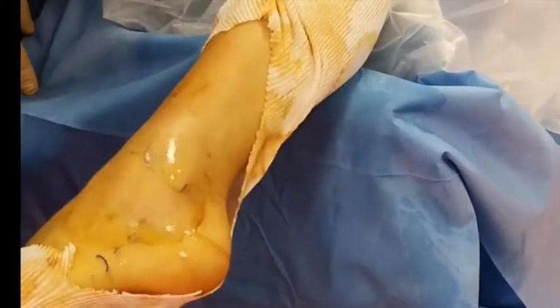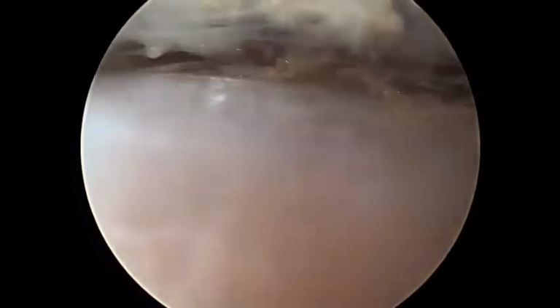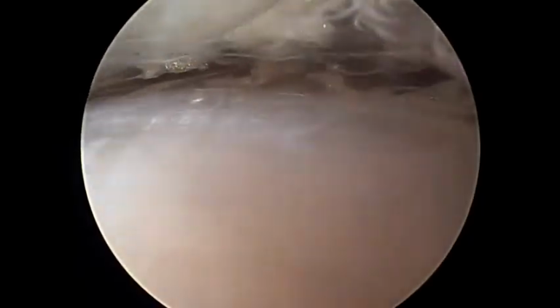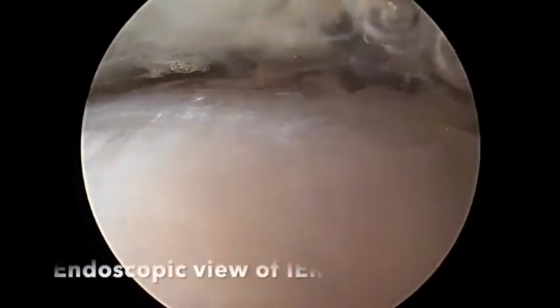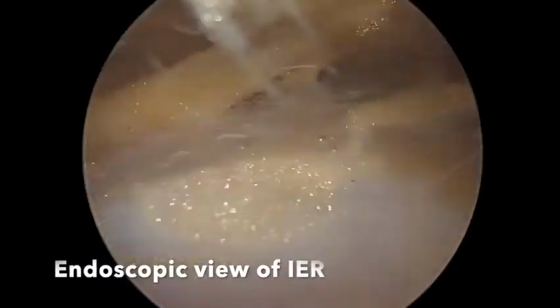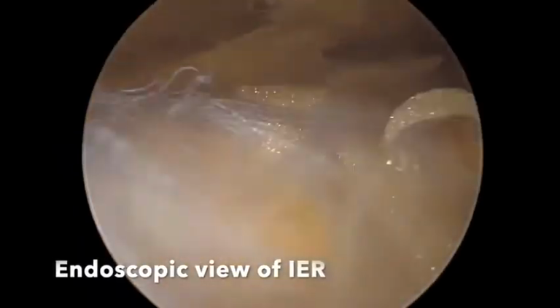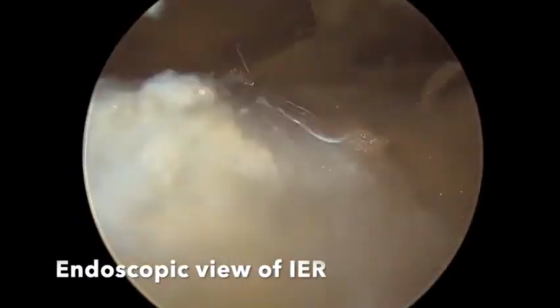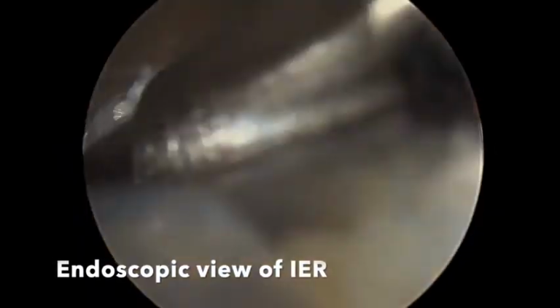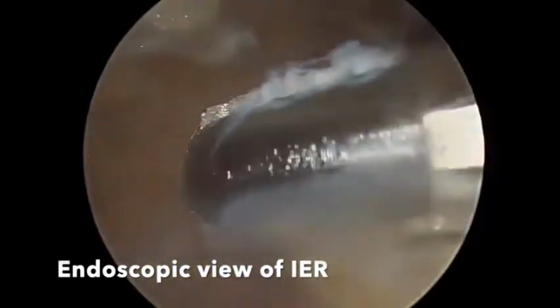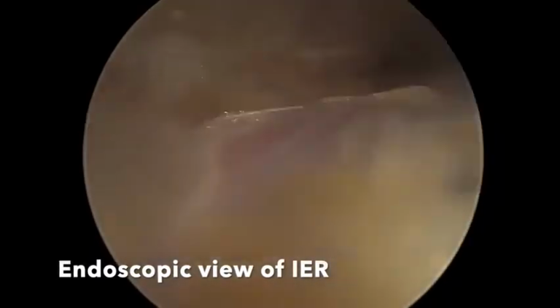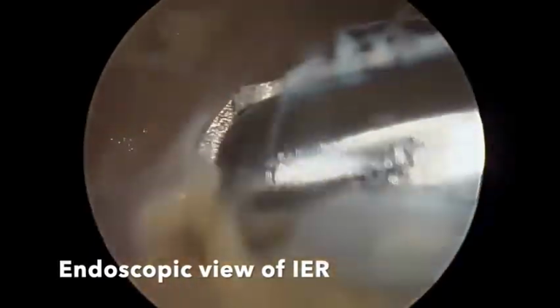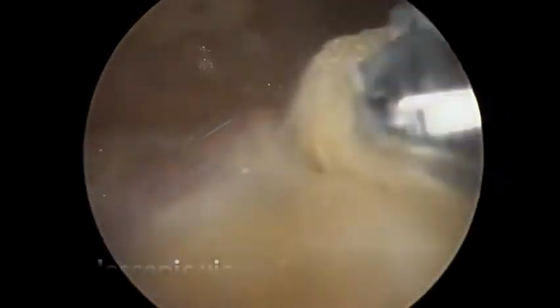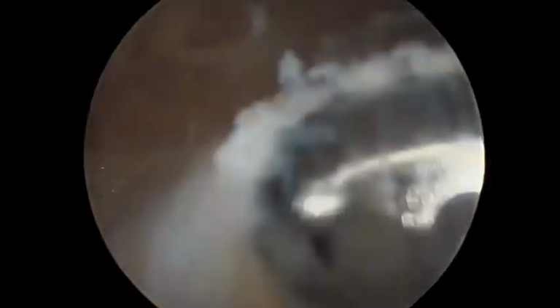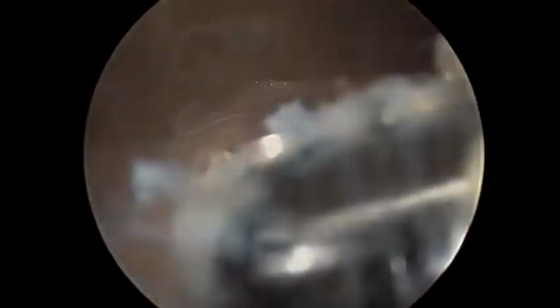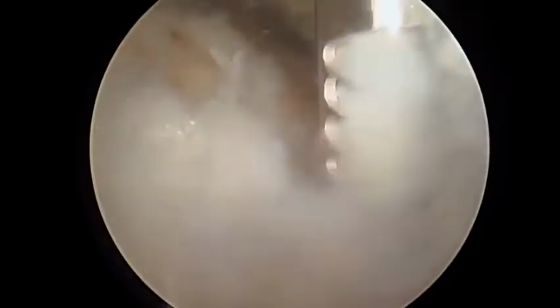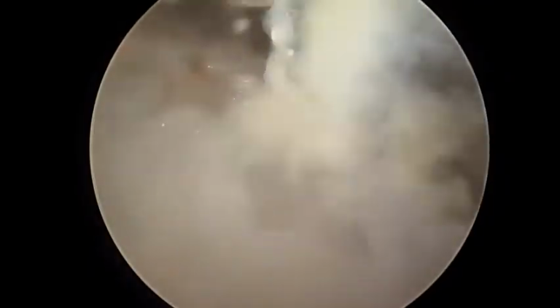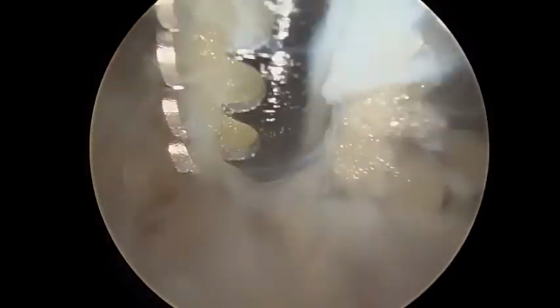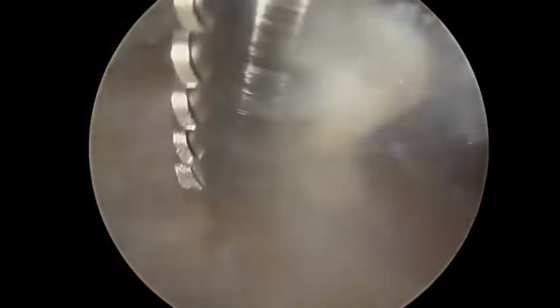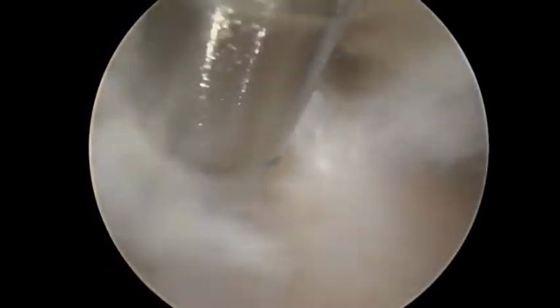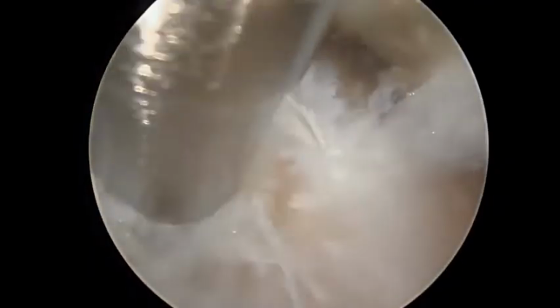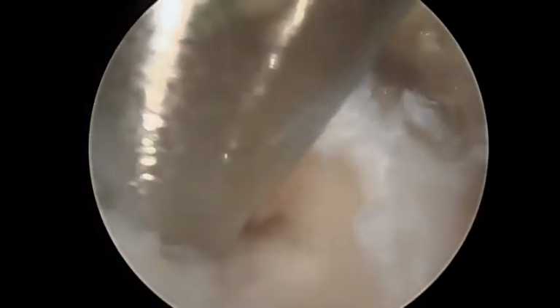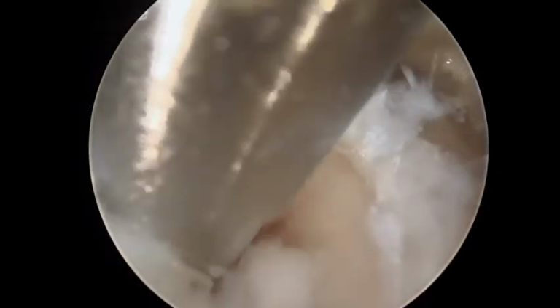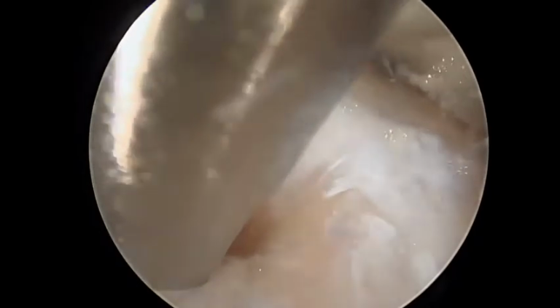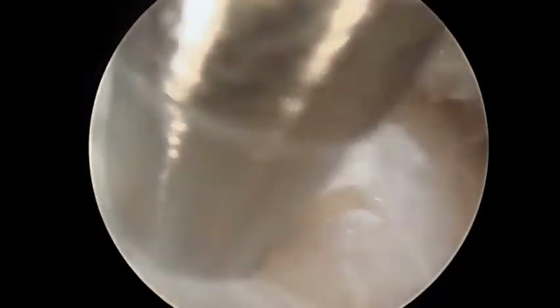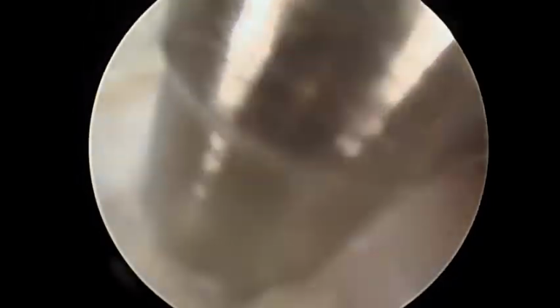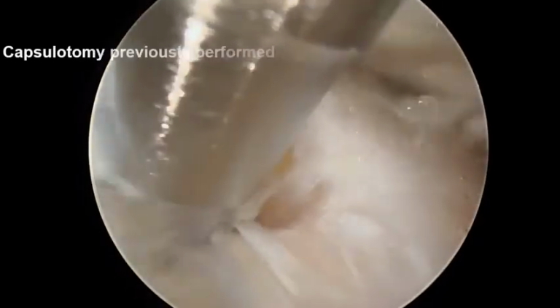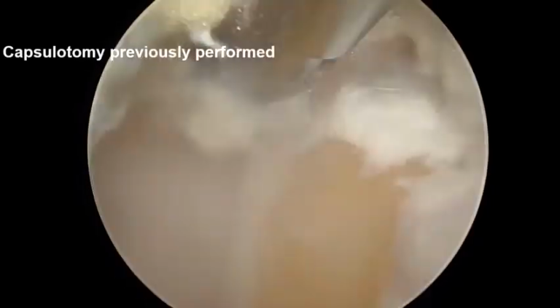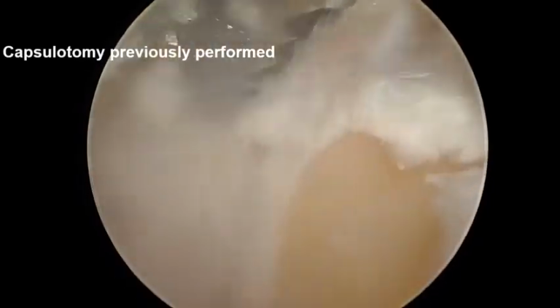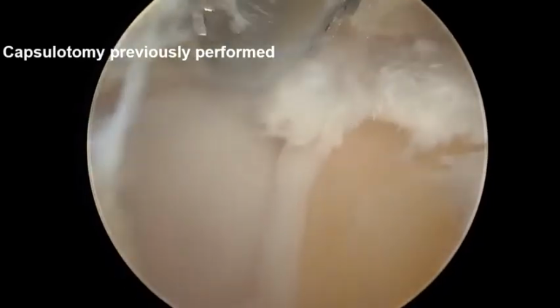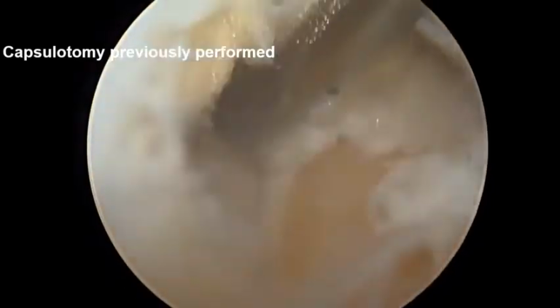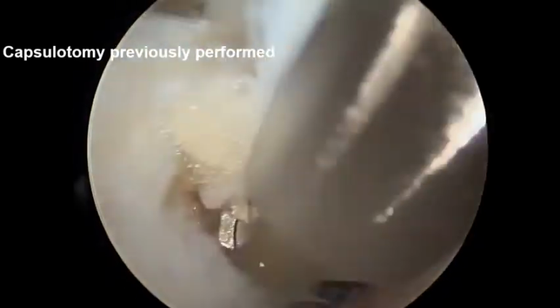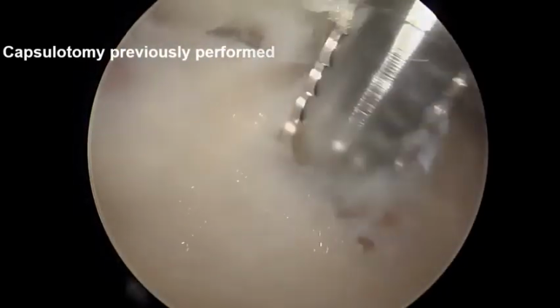Using the endoscopic lateral portal, the inferior retinaculum can be identified and dissection continued. The capsulotomy performed before can now be seen endoscopically and will serve as a reference.